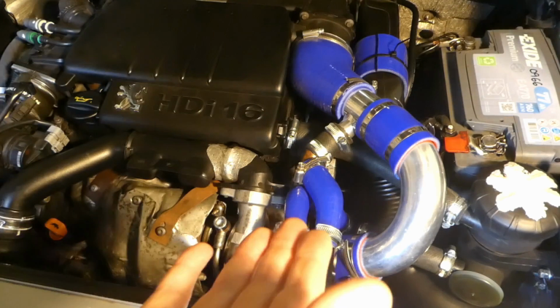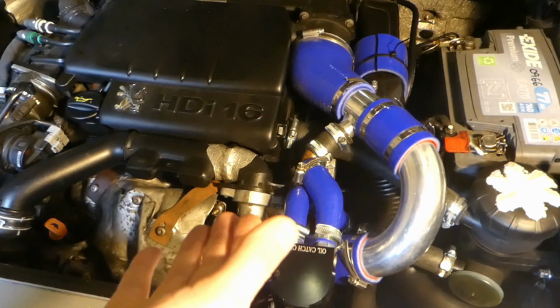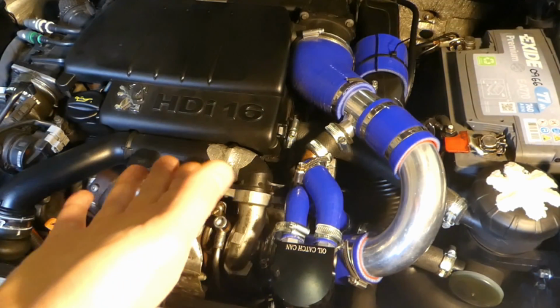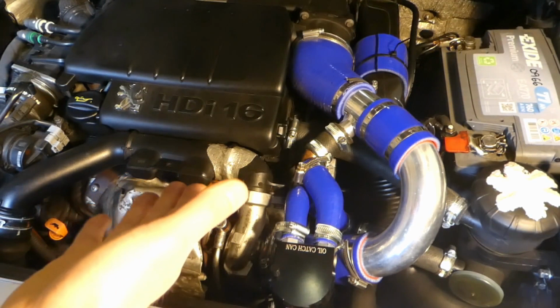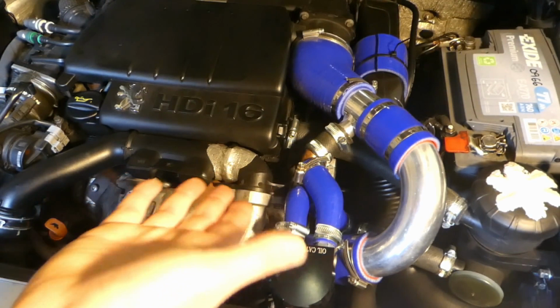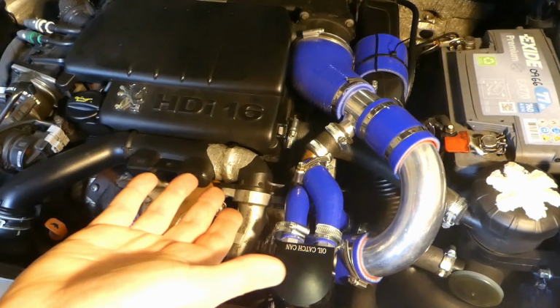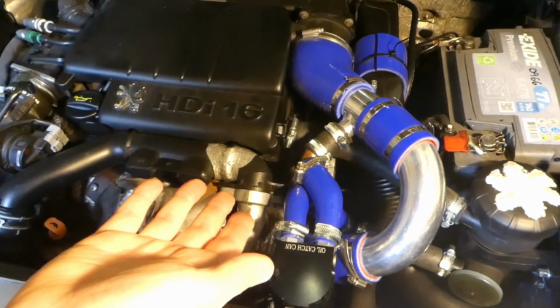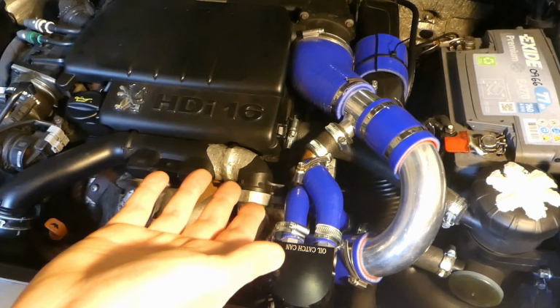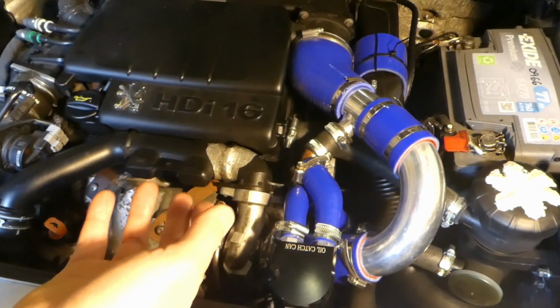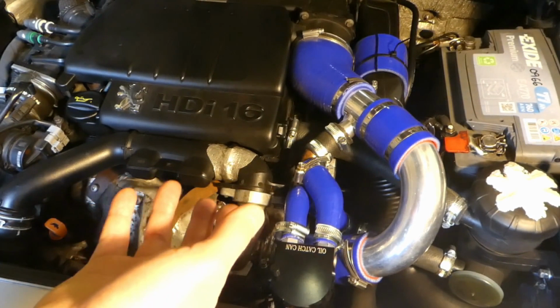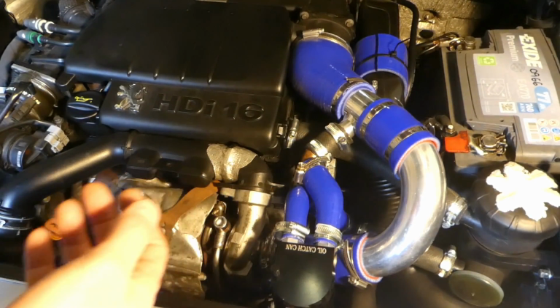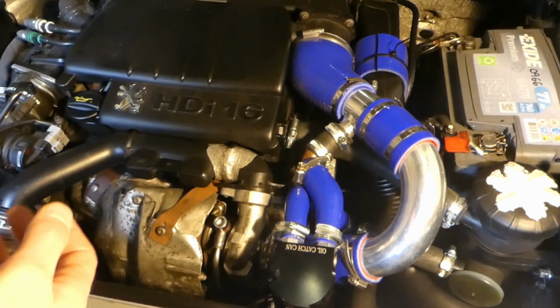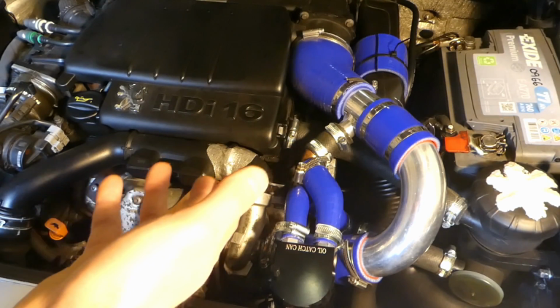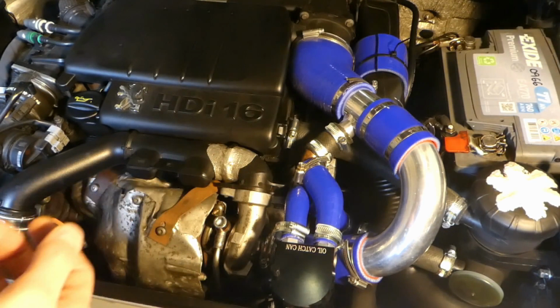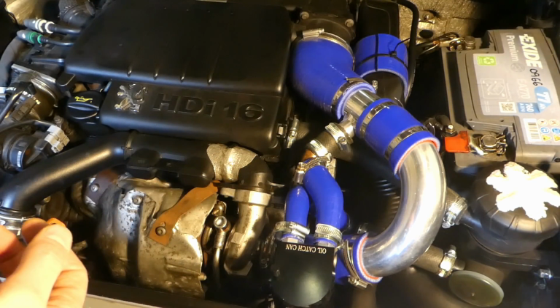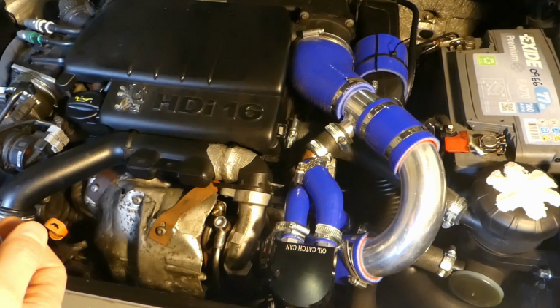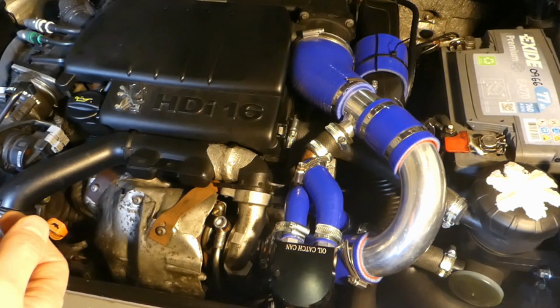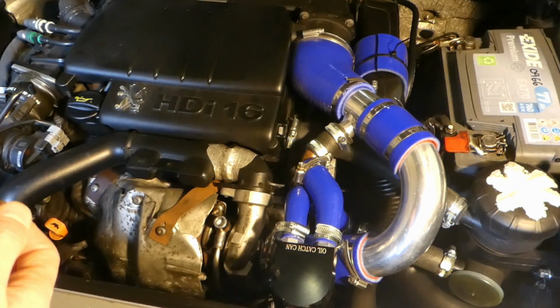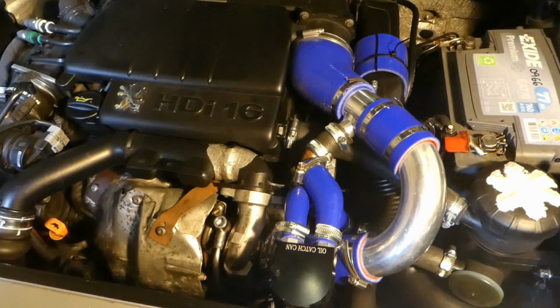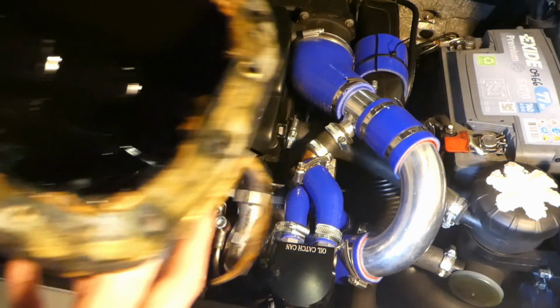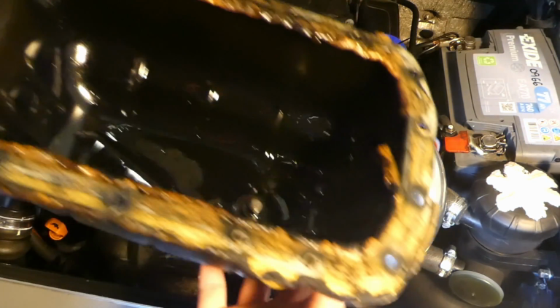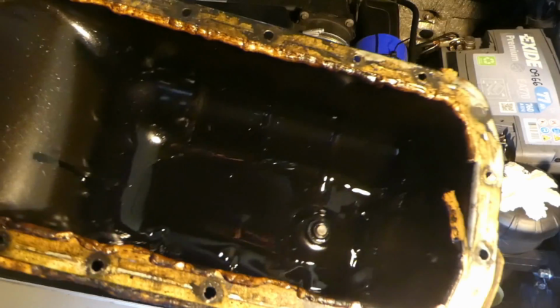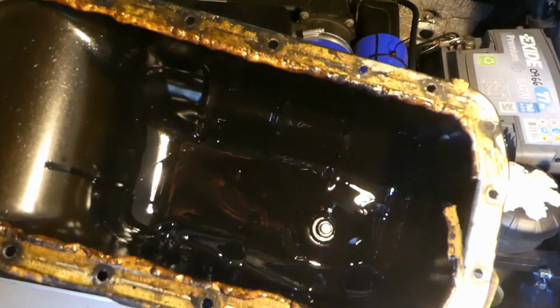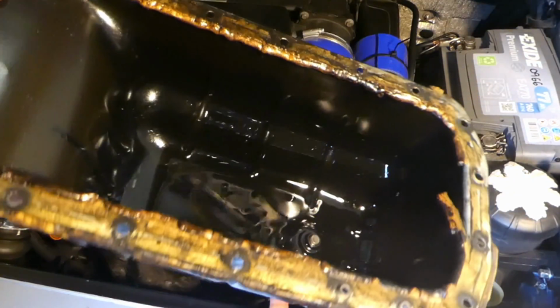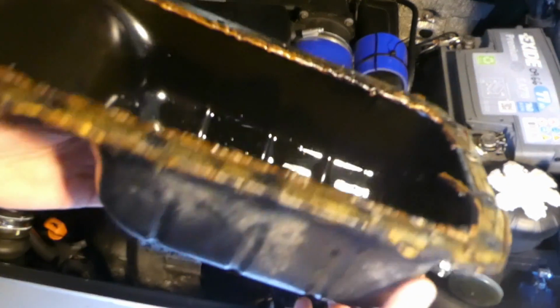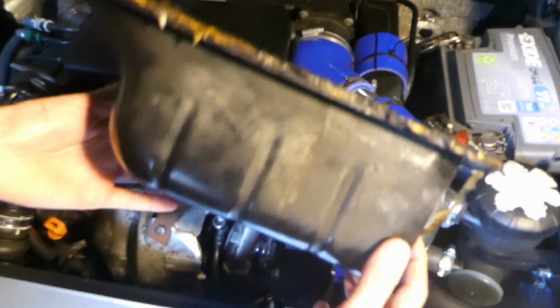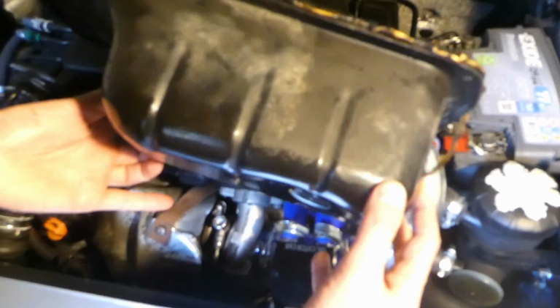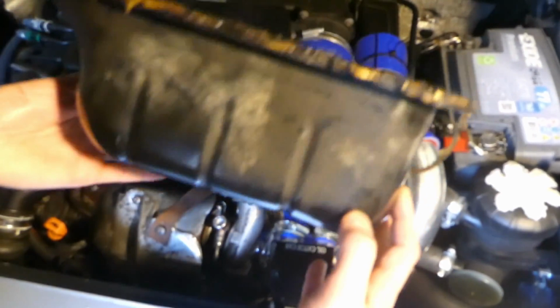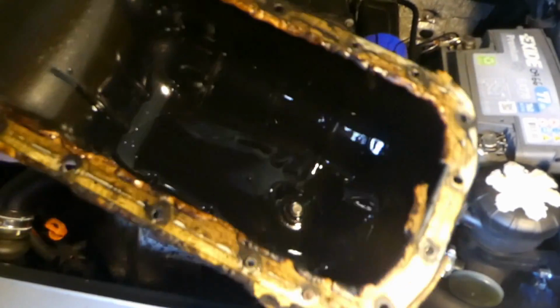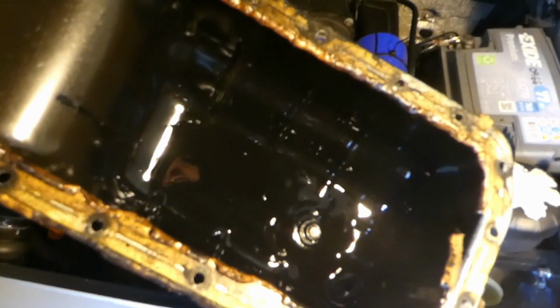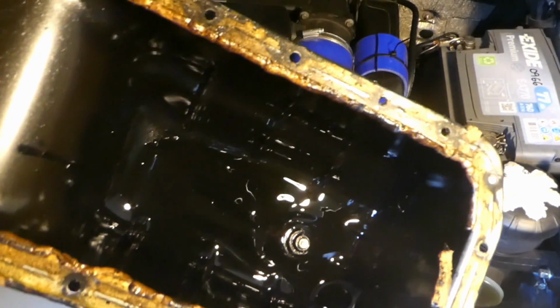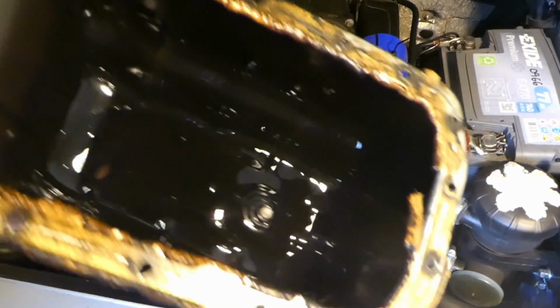This is my 1.6 HDI Peugeot Partner engine, 2007, with roughly about 103,000 miles. I was recently replacing the oil sump of my car and changed it with a brand new shiny one.